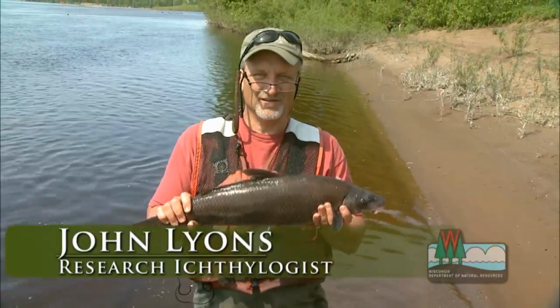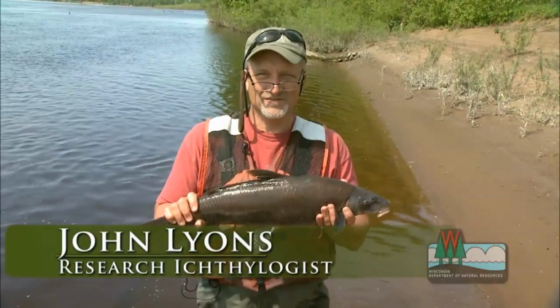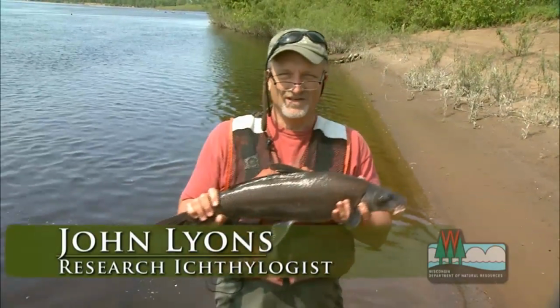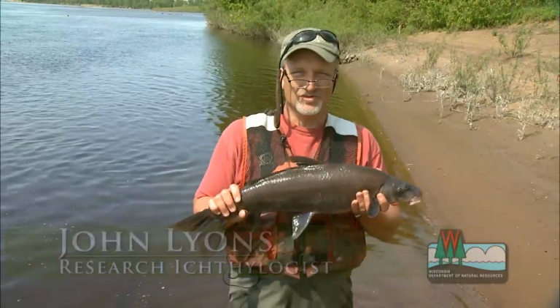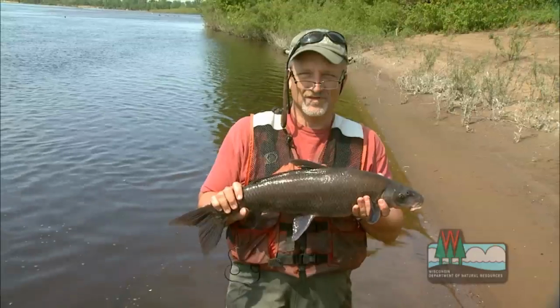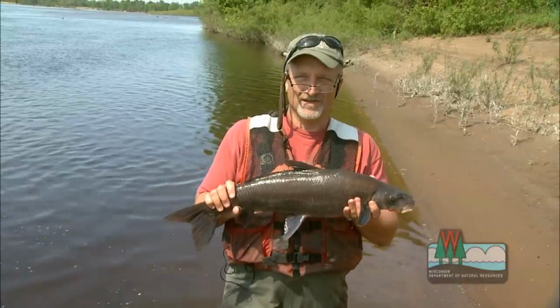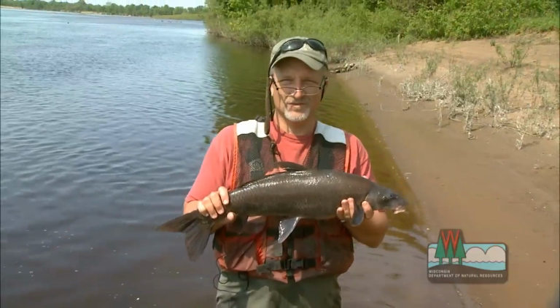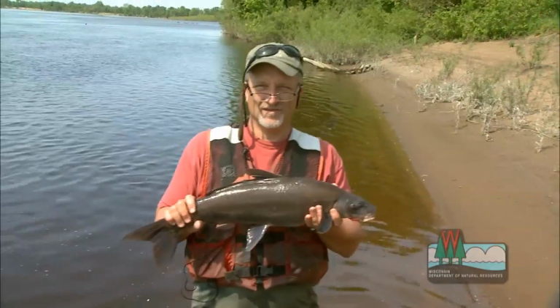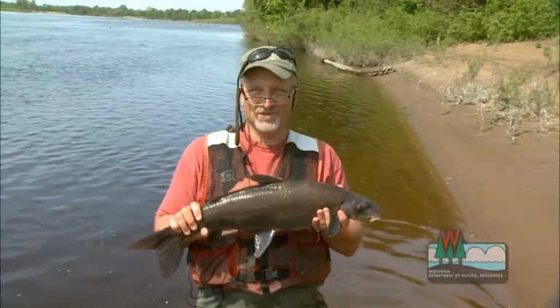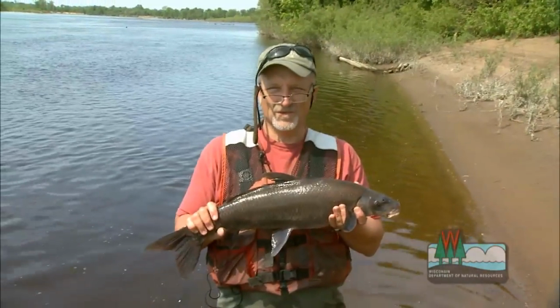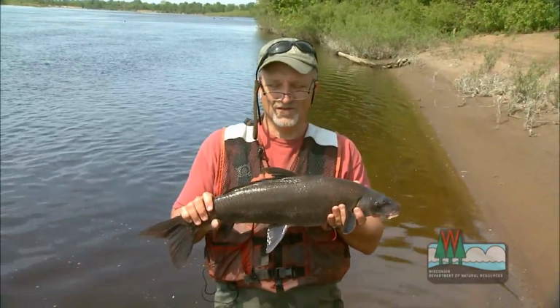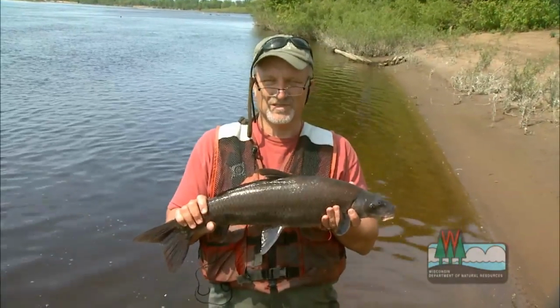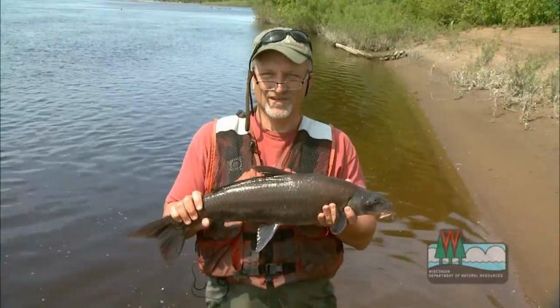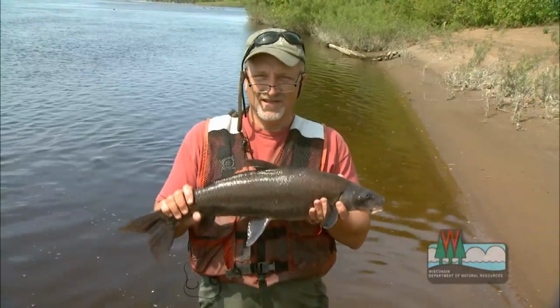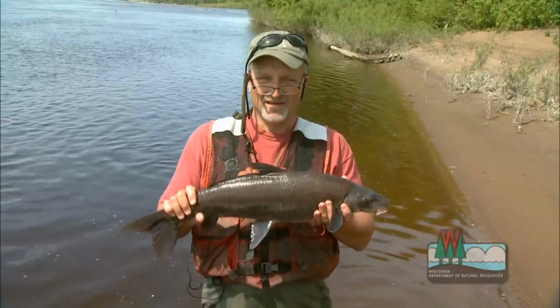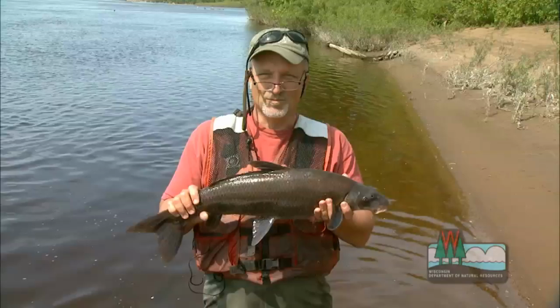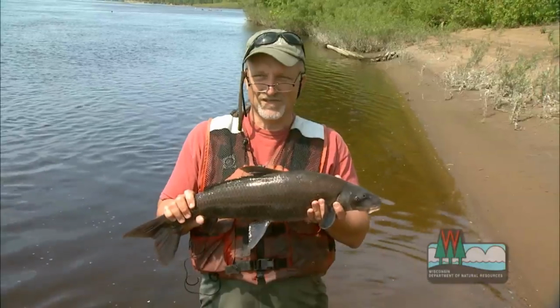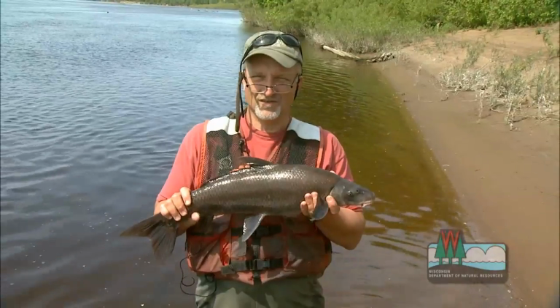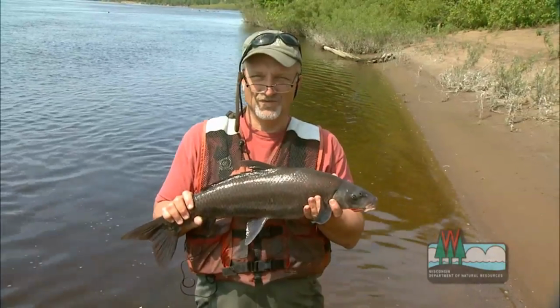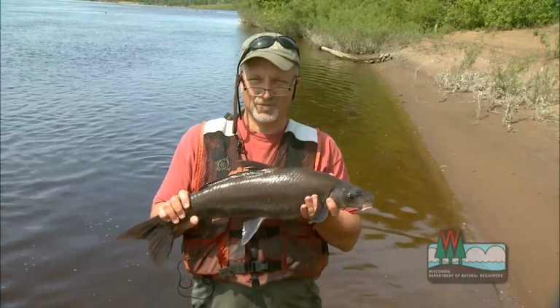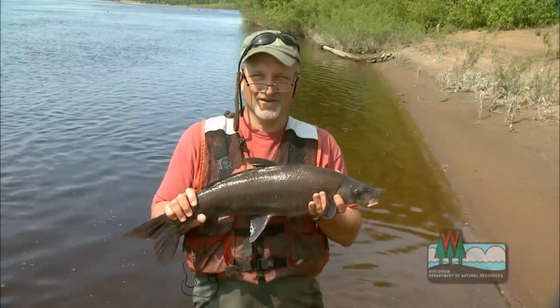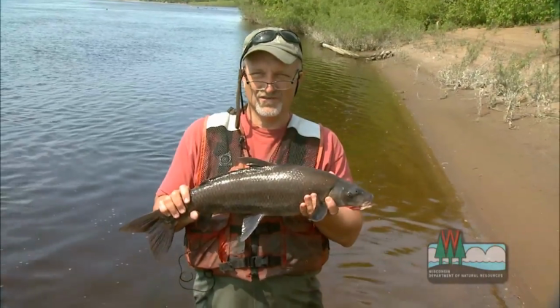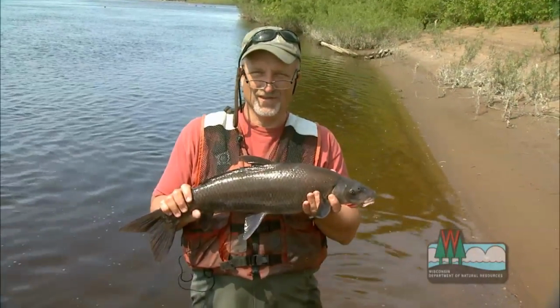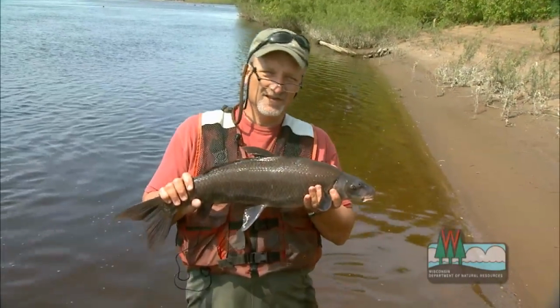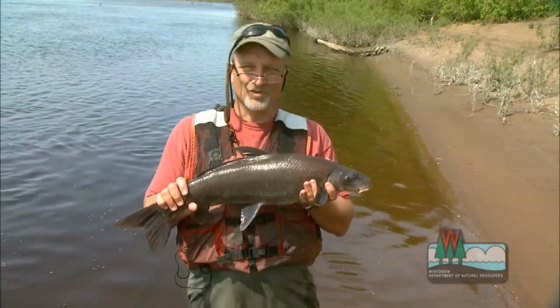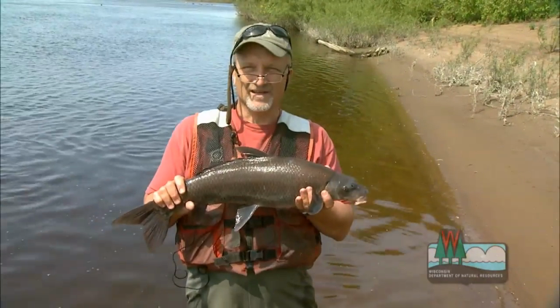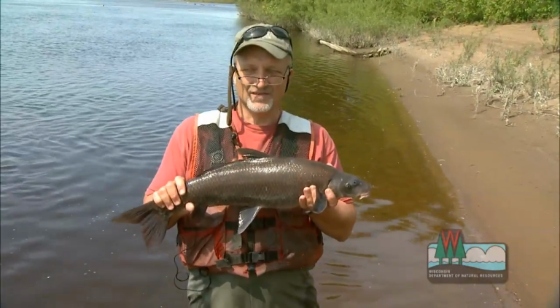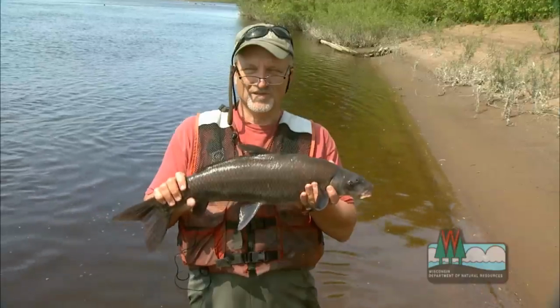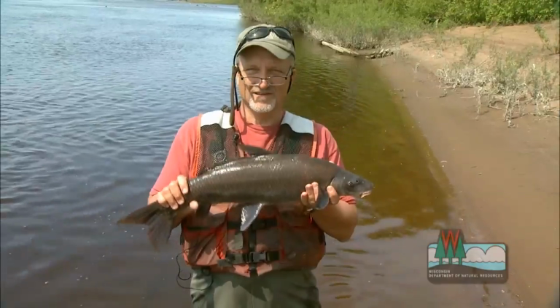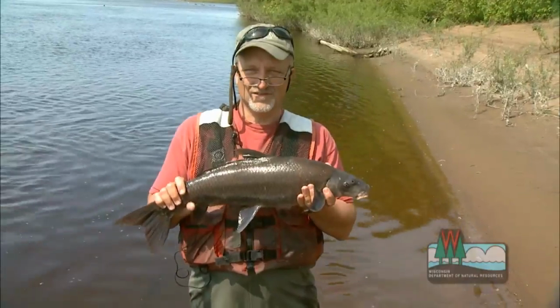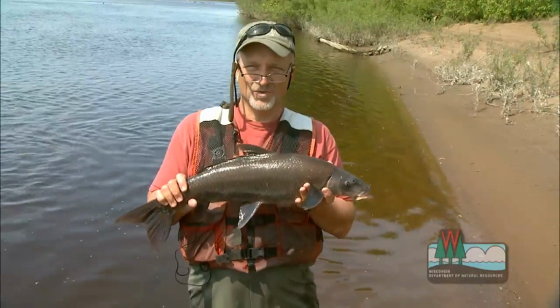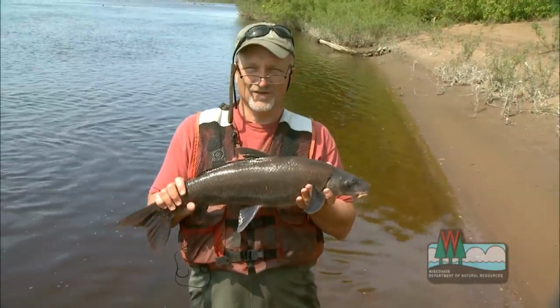It's a fish of large rivers, found in the biggest rivers of the state — the Mississippi and its larger tributaries. It's a highly mobile fish, and it moves into spawning areas every spring that are shallow, rocky areas, so we've been studying these fish during their spawning migration.